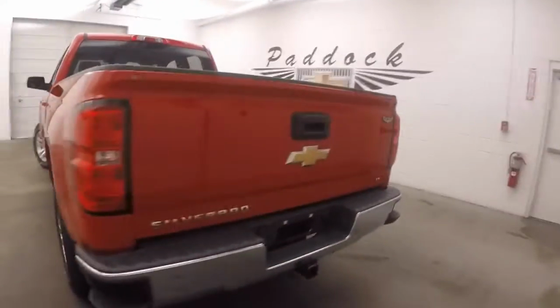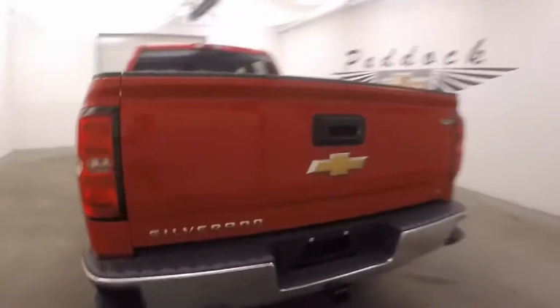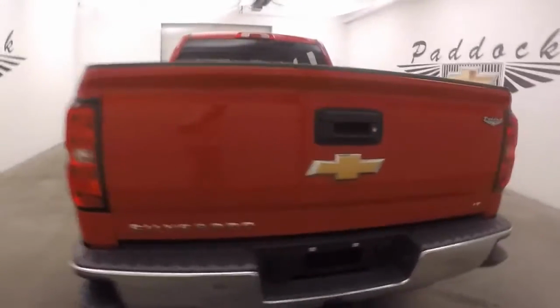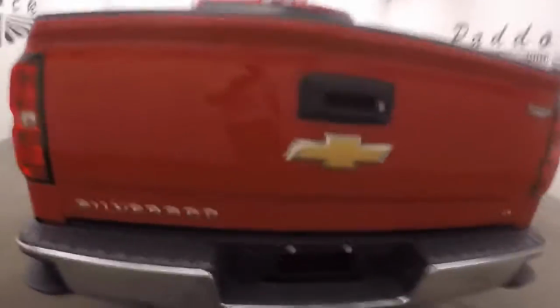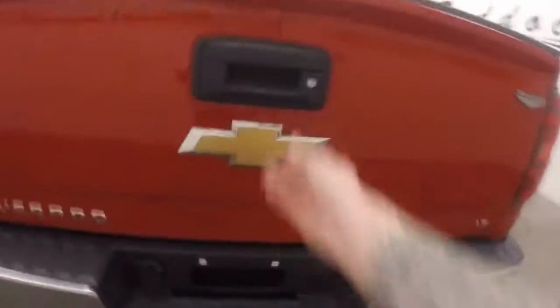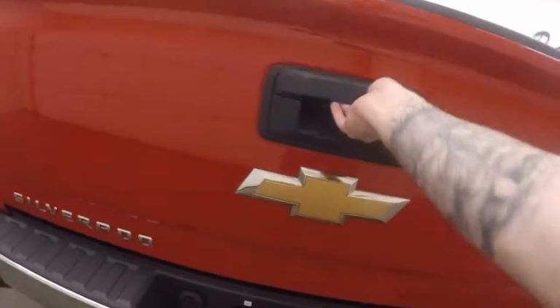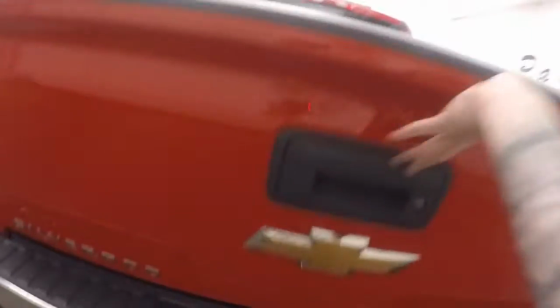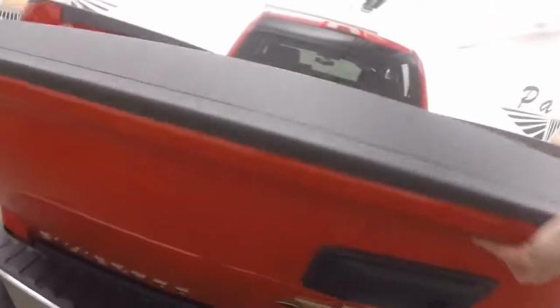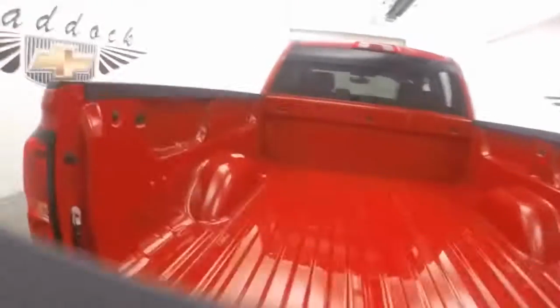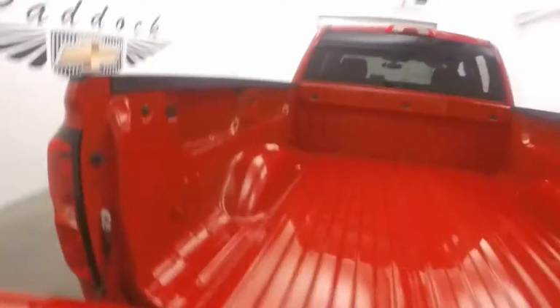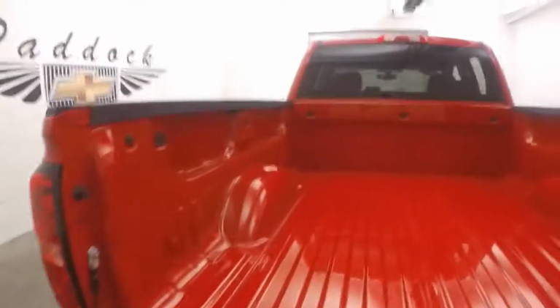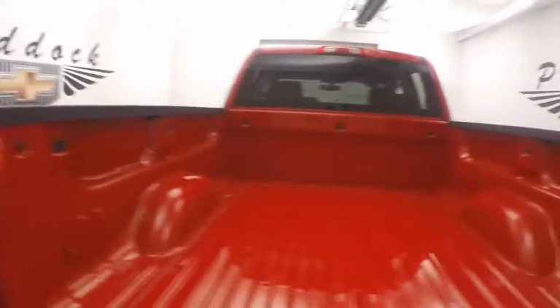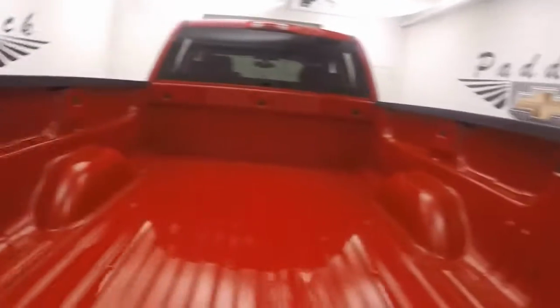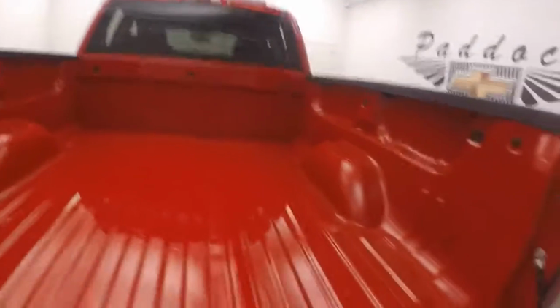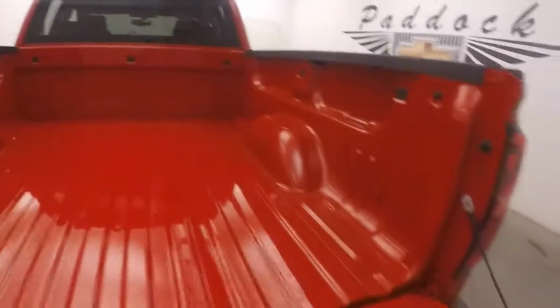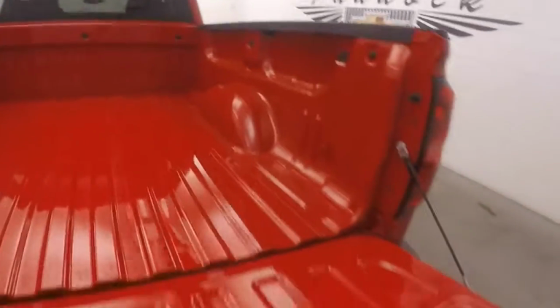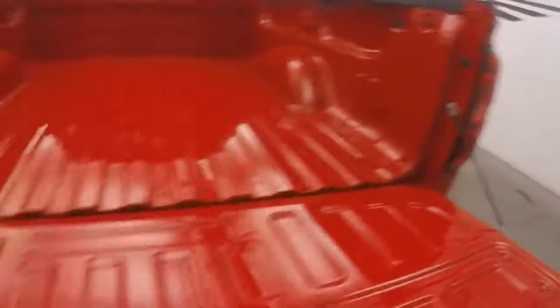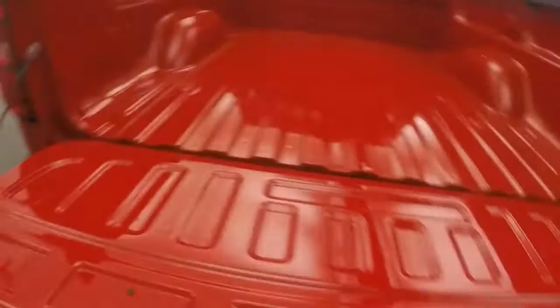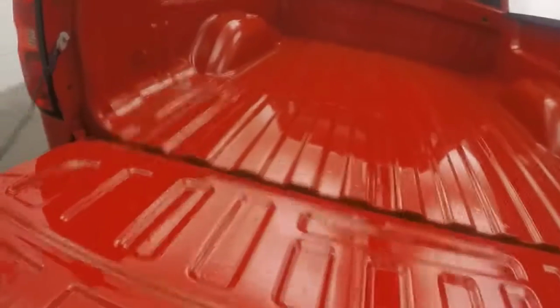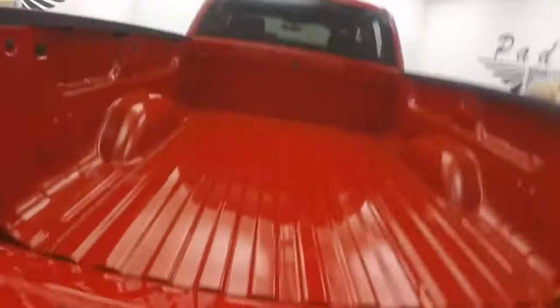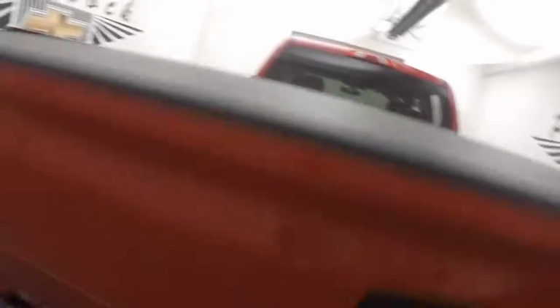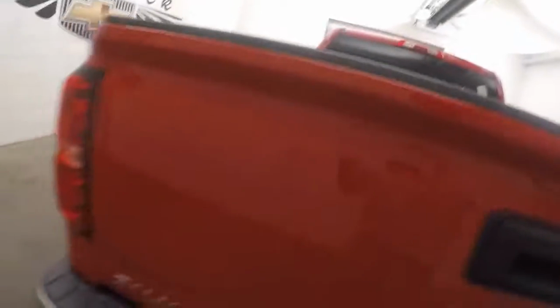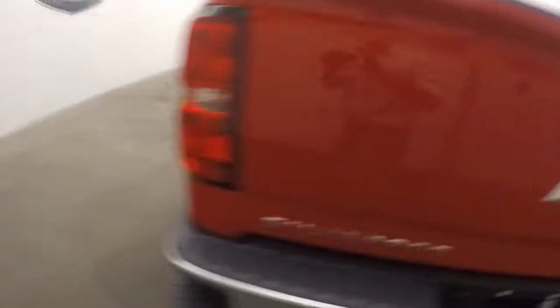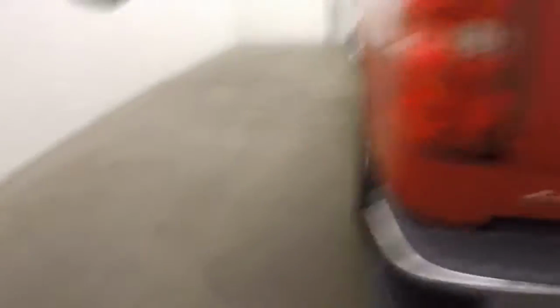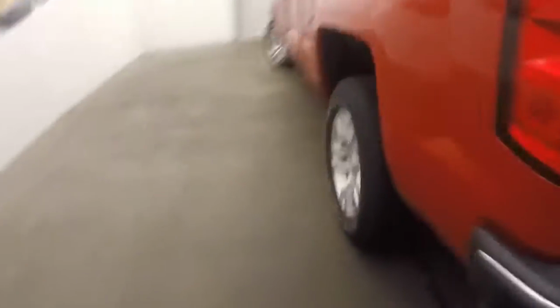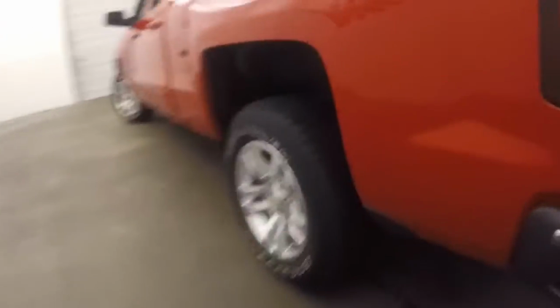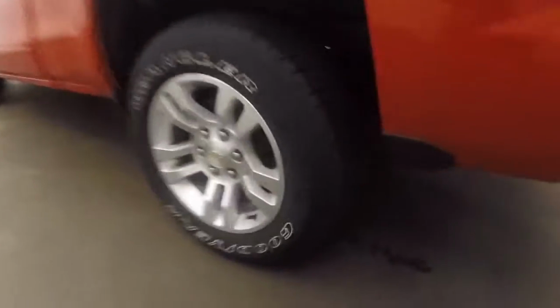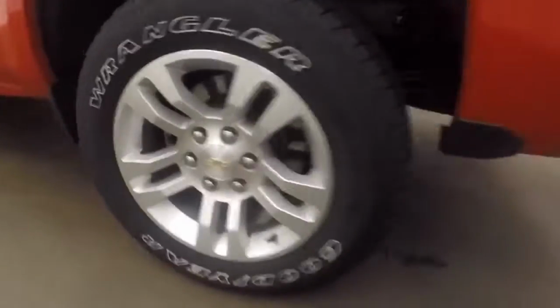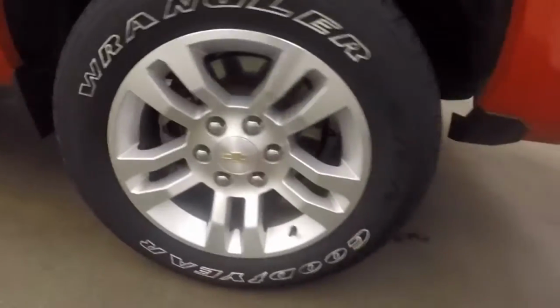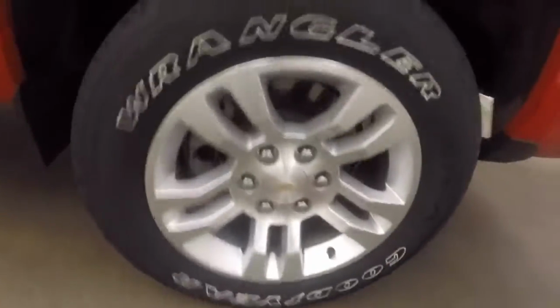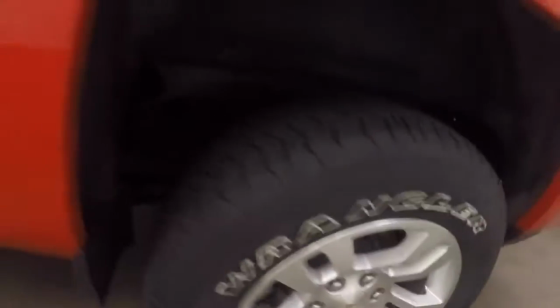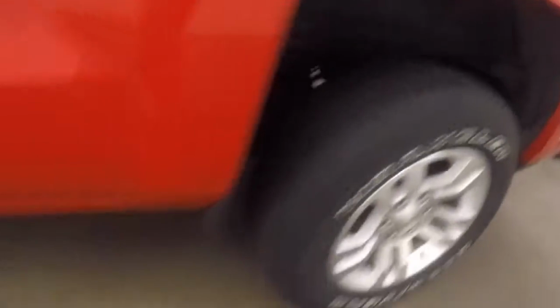Walk around to the back here, take a look at the bed. That's in great shape, no damage at all. Your alloy wheels, your good tires.